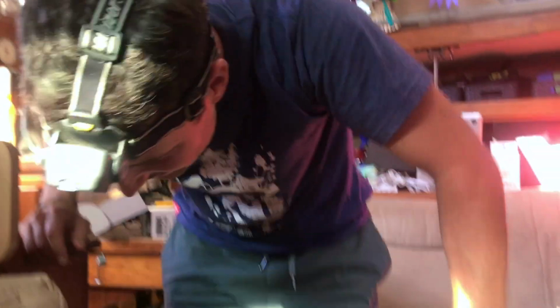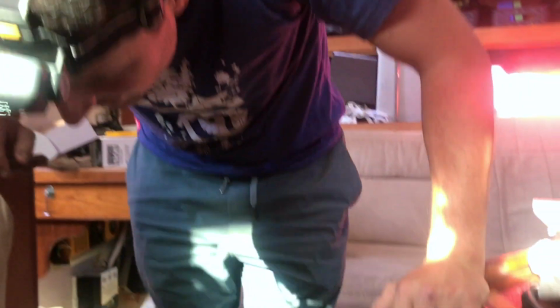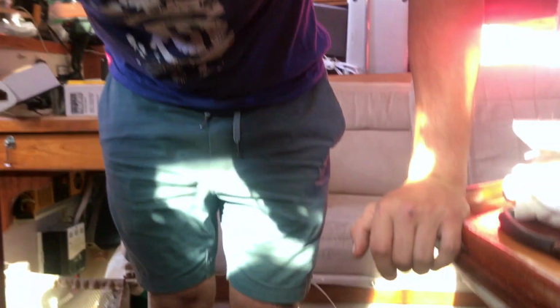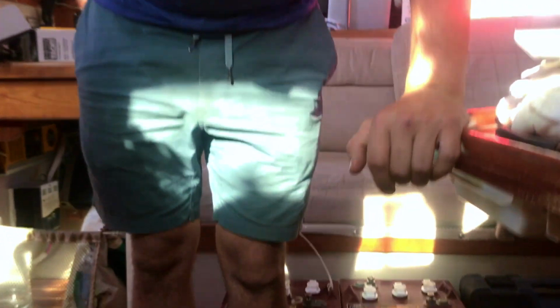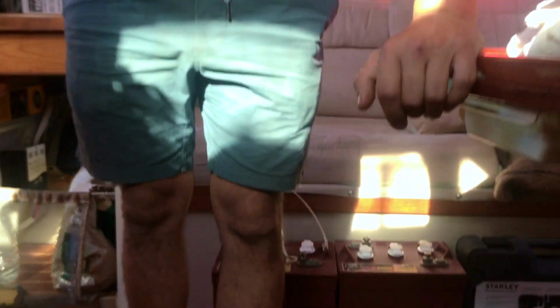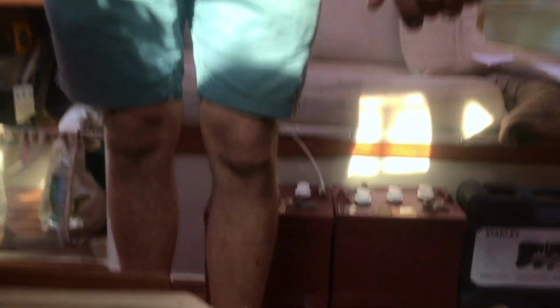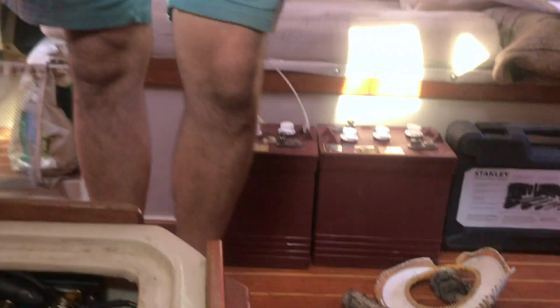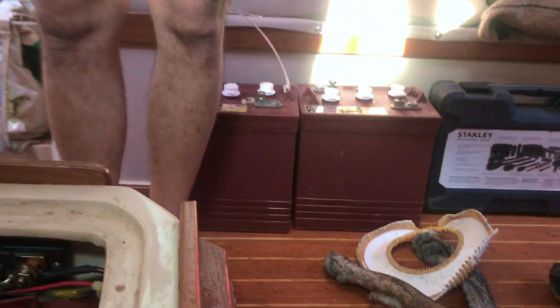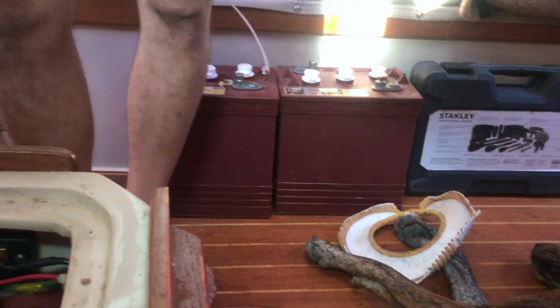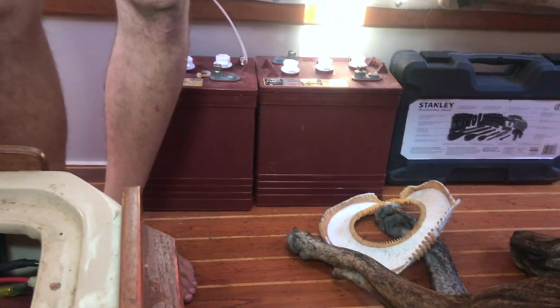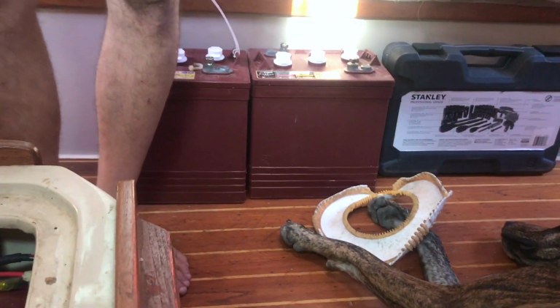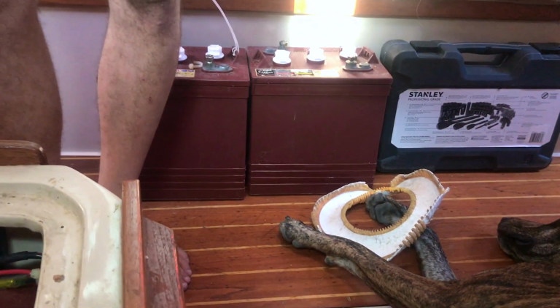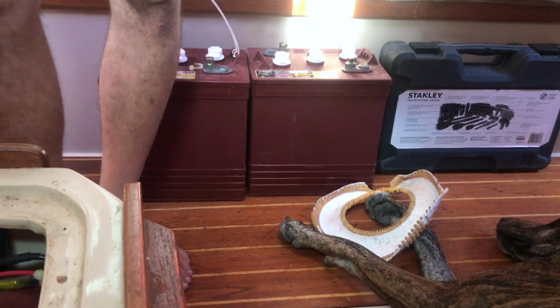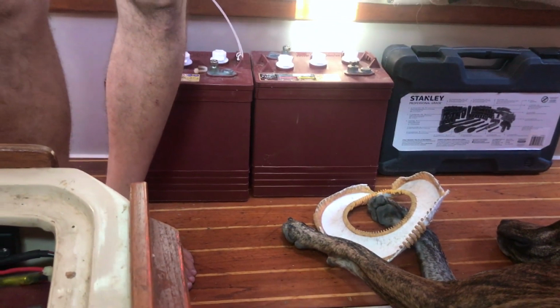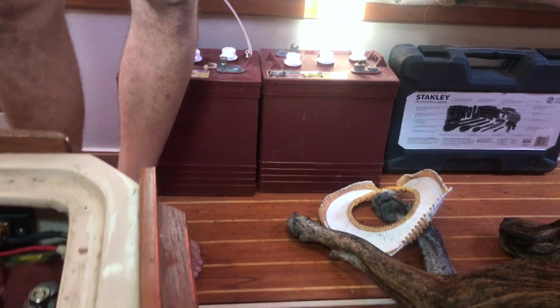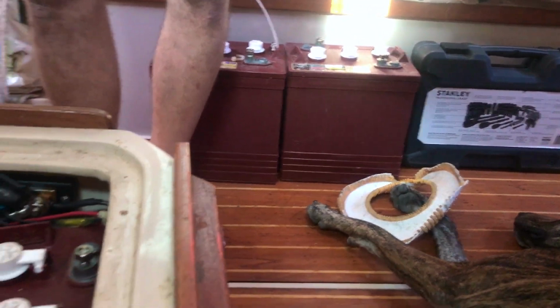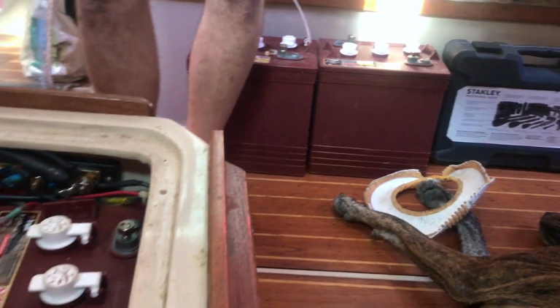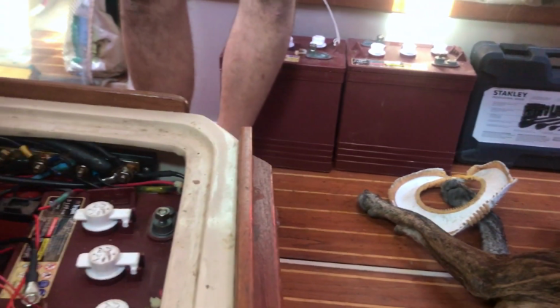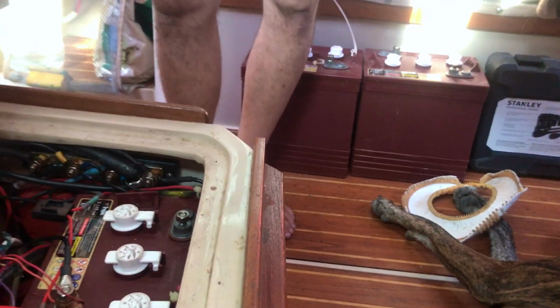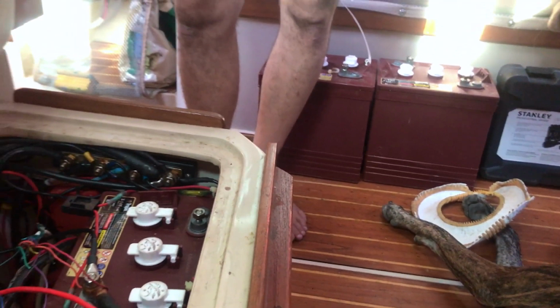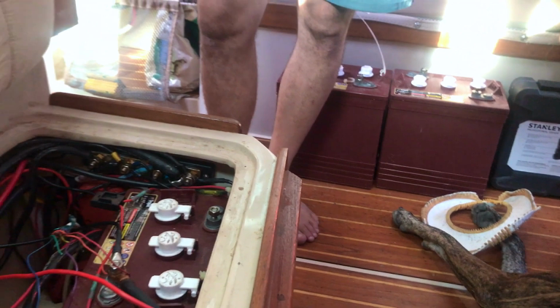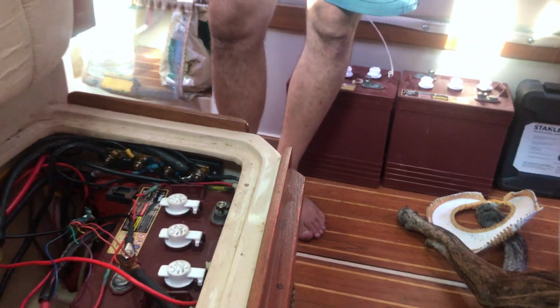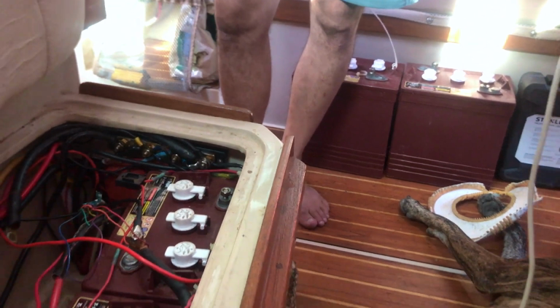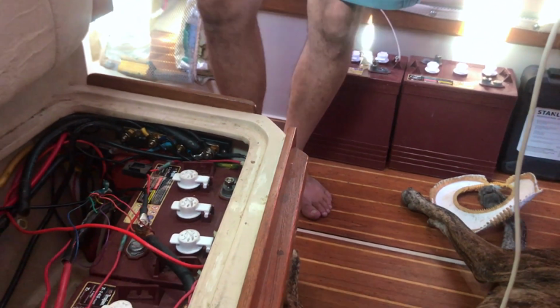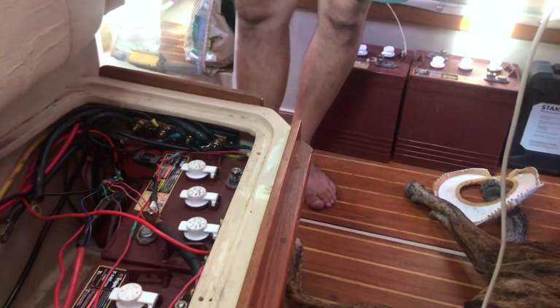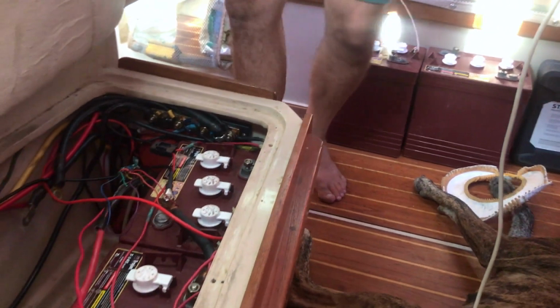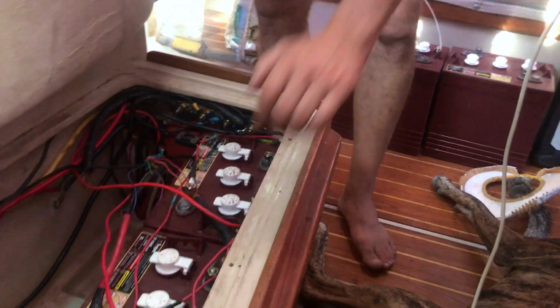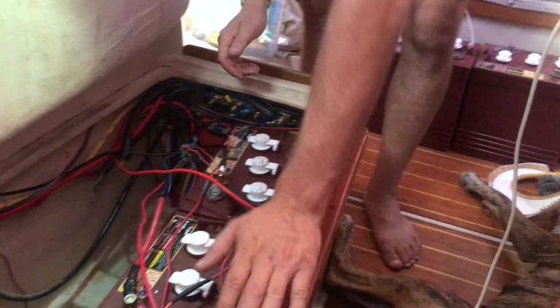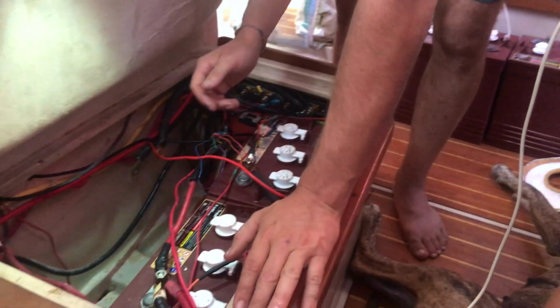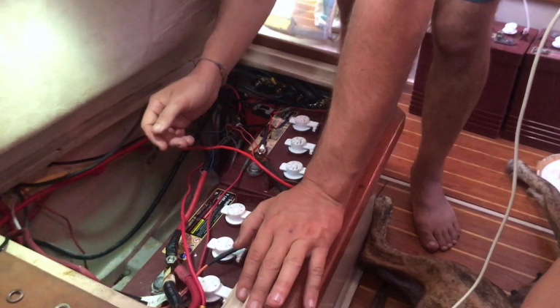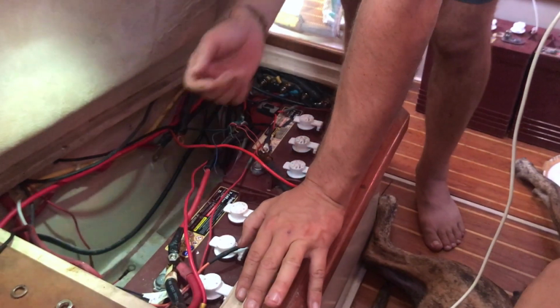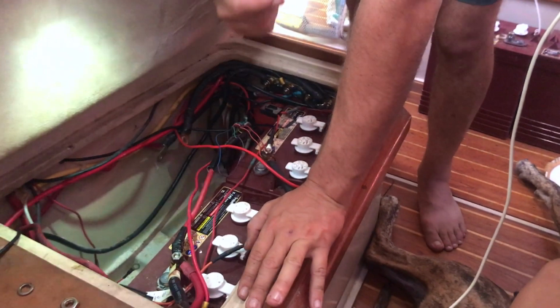And how heavy are those batteries? They're 100 pounds each — a bit more, 110 pounds. Because those are T145, I believe.